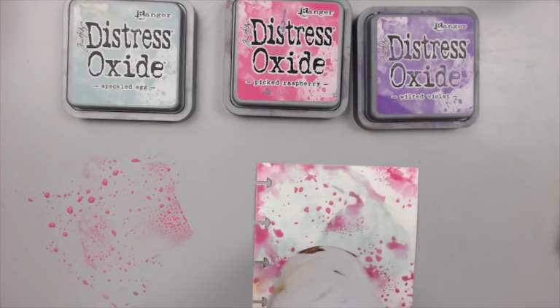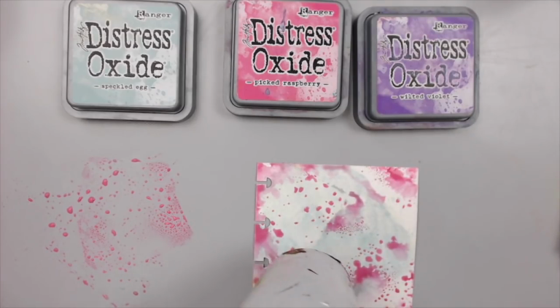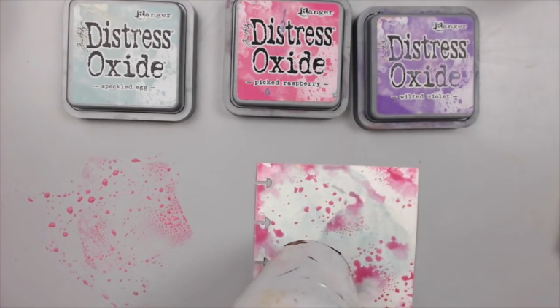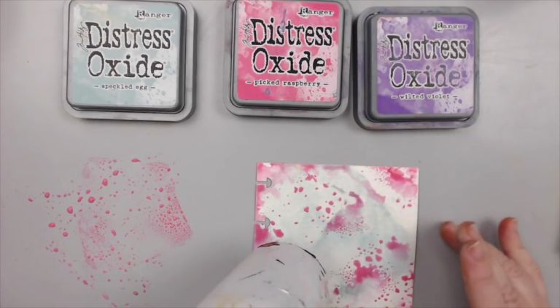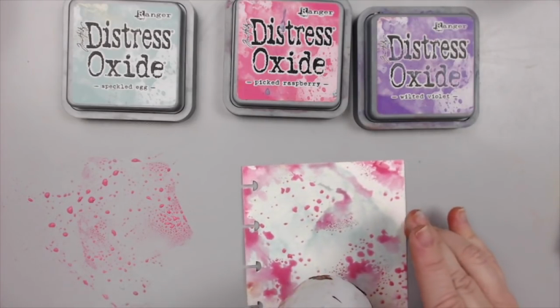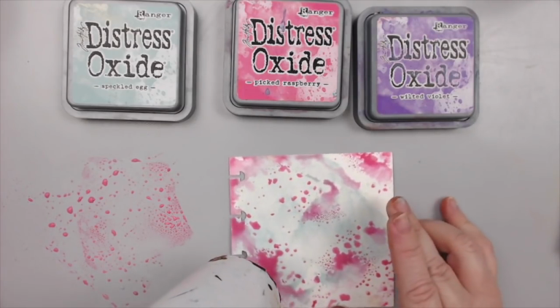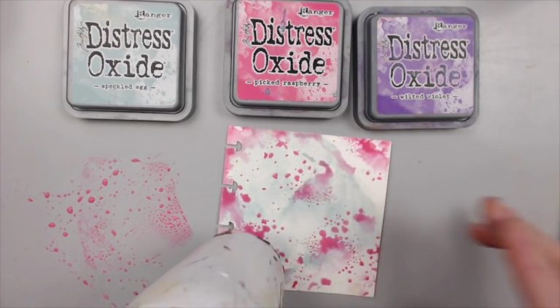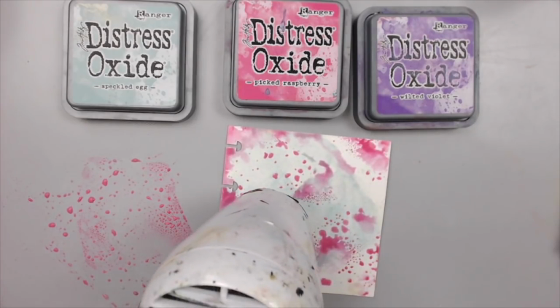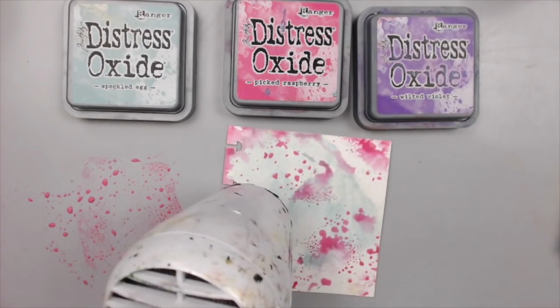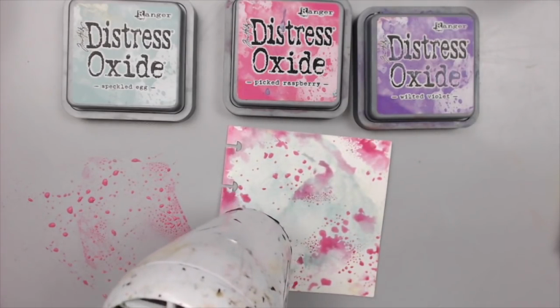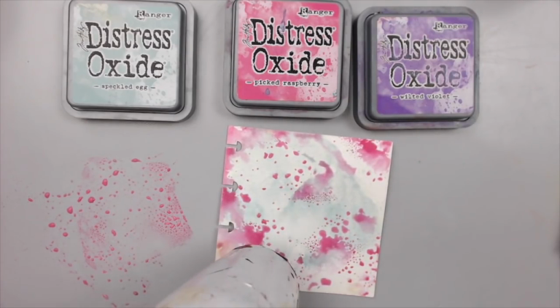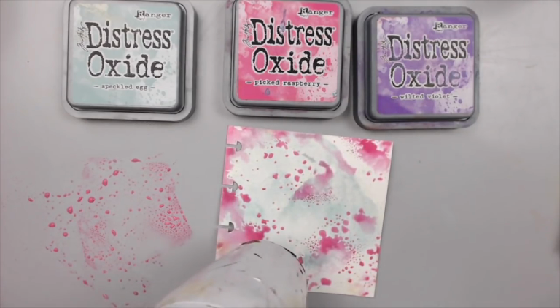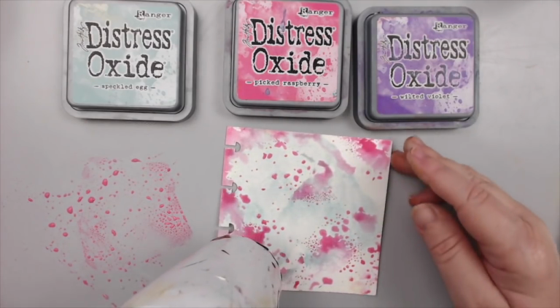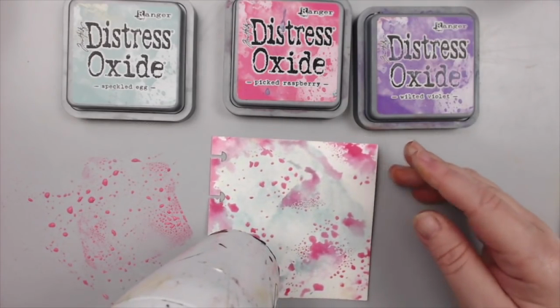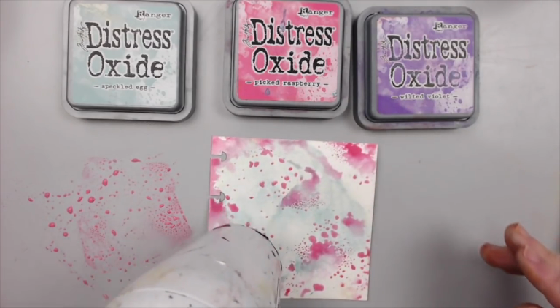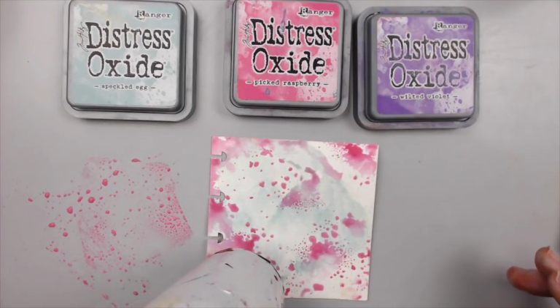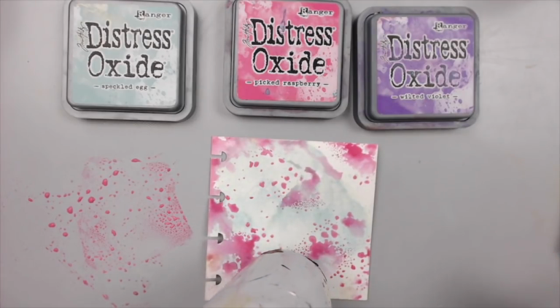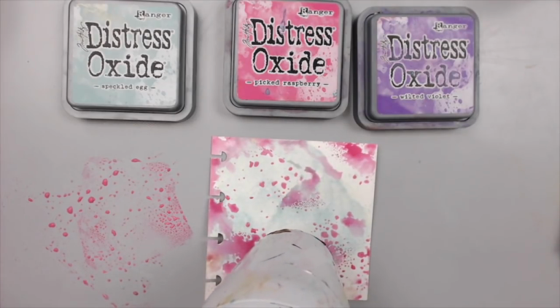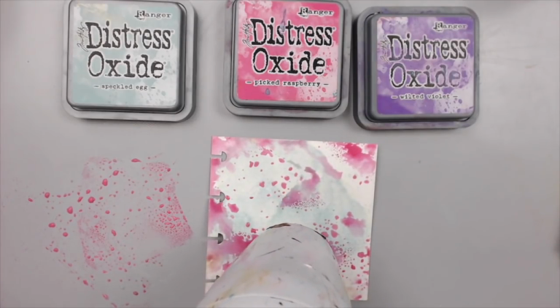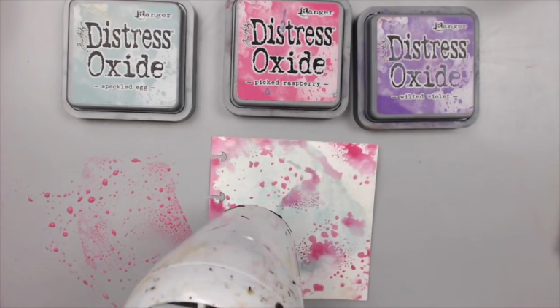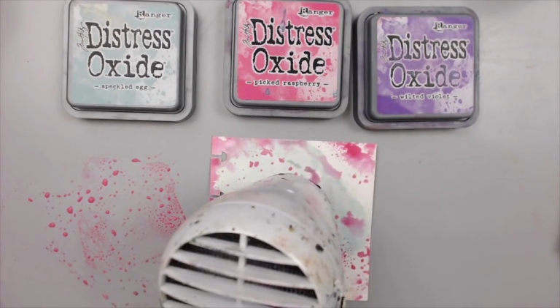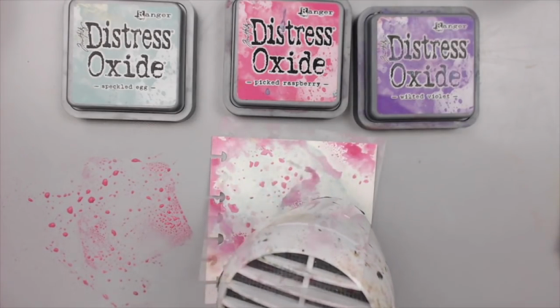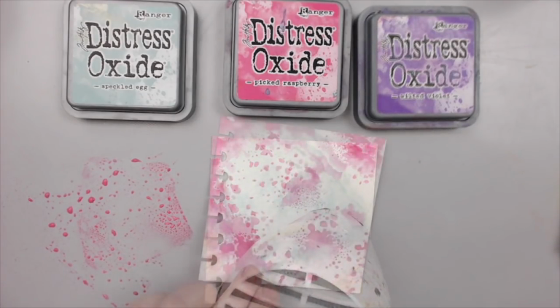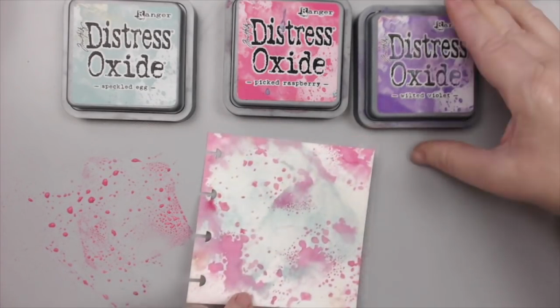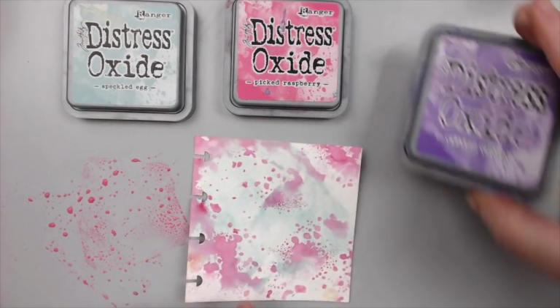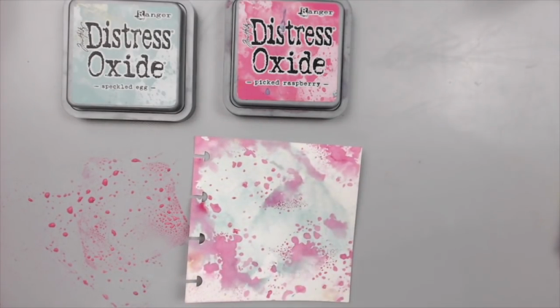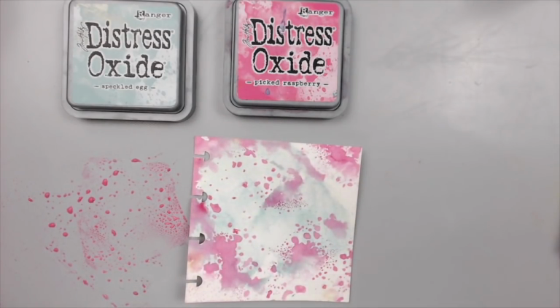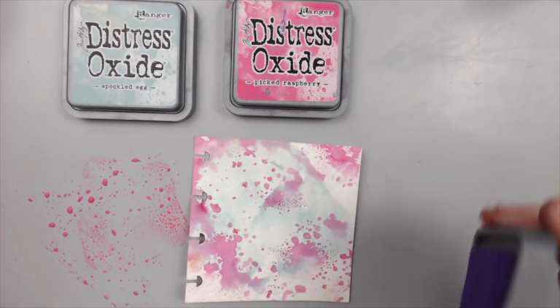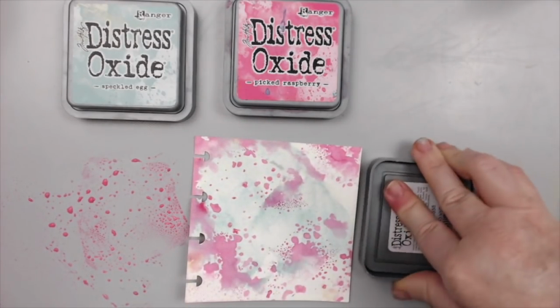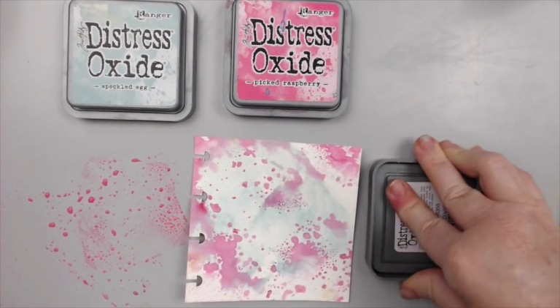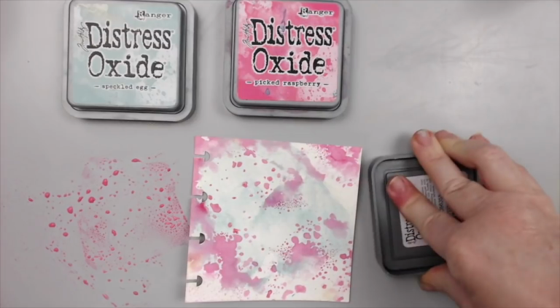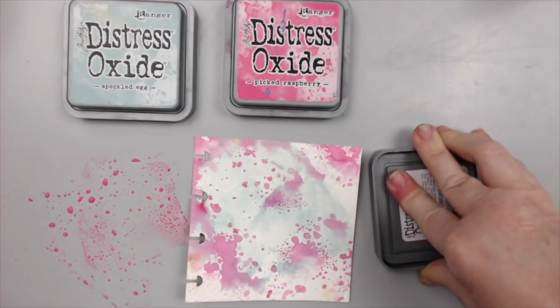Remember that it's important to follow the color wheel rules when combining colors, as some colors go well together and complement each other, while others don't and could turn your backgrounds into a muddy brown.